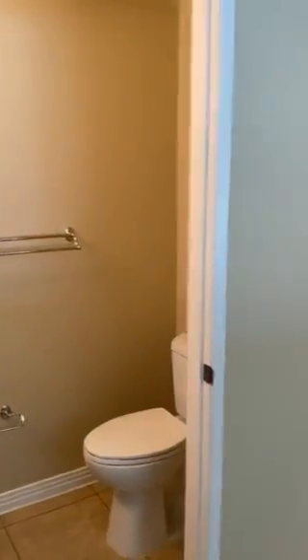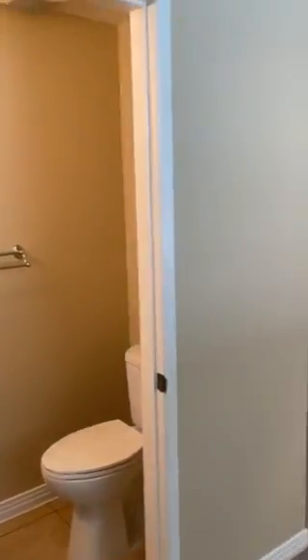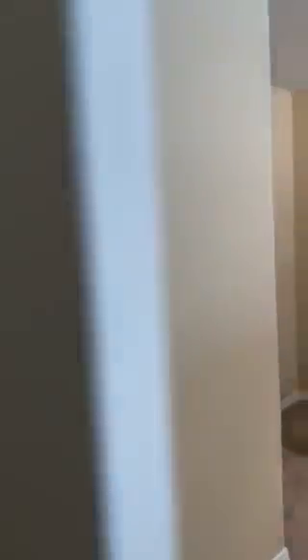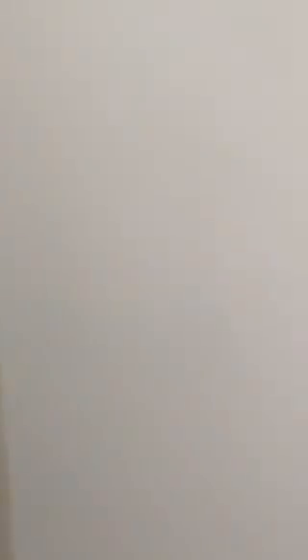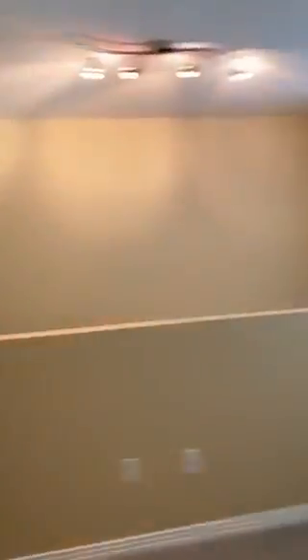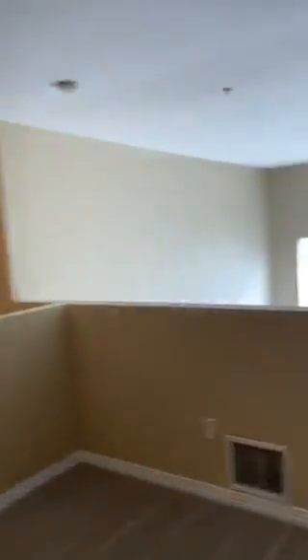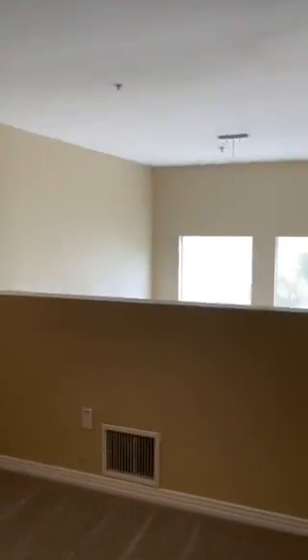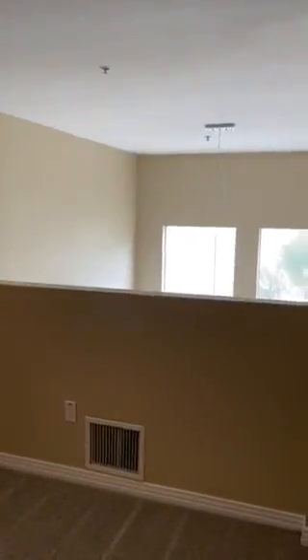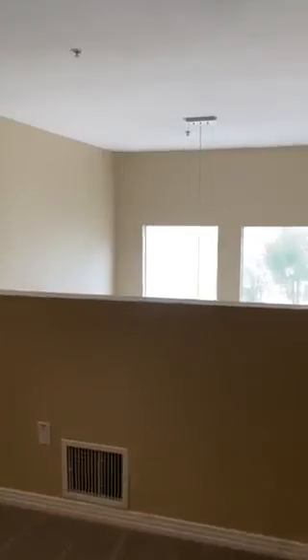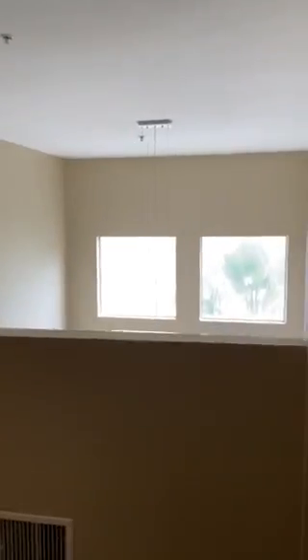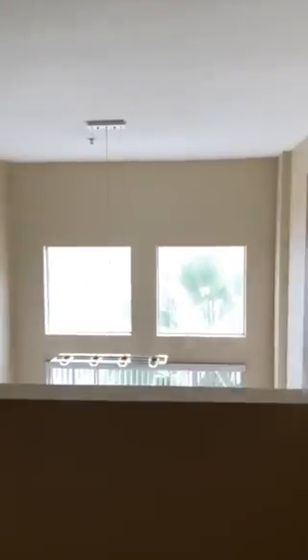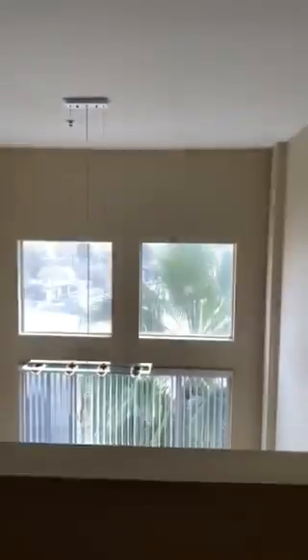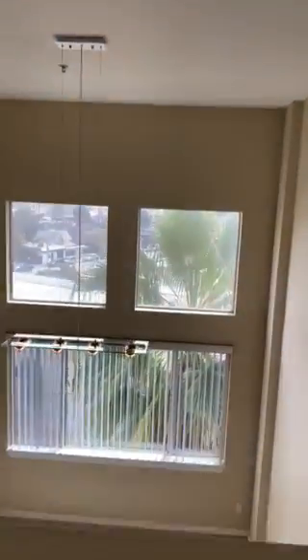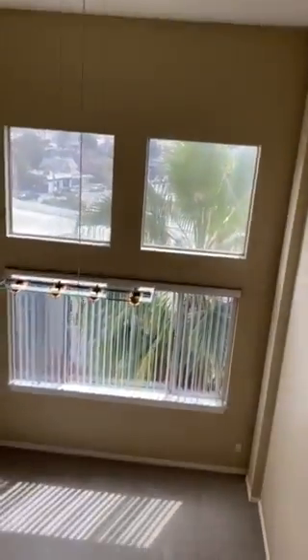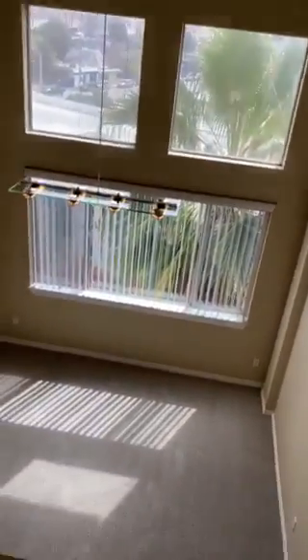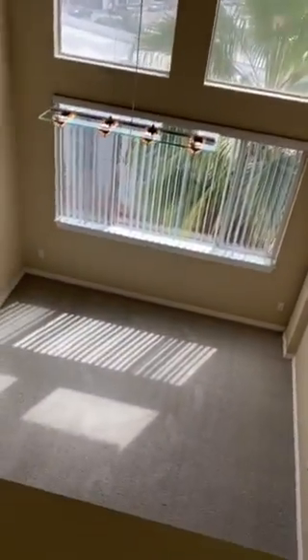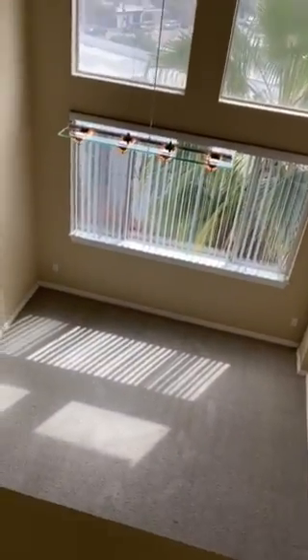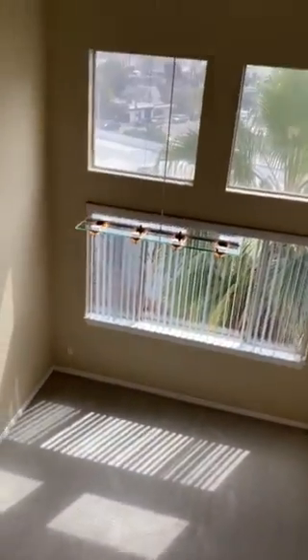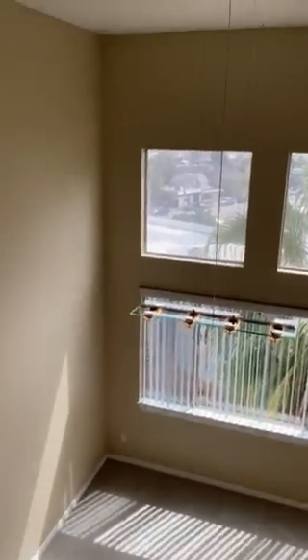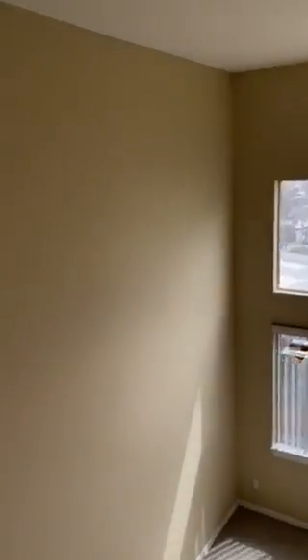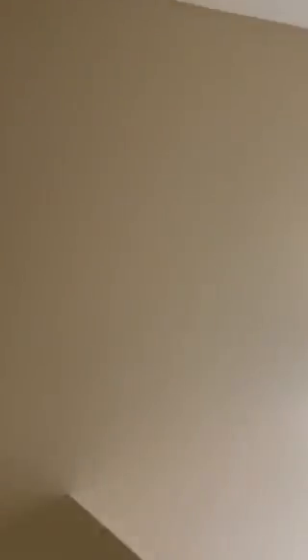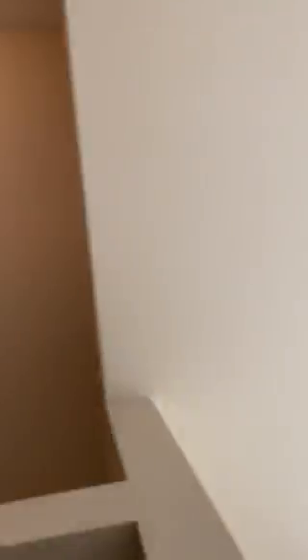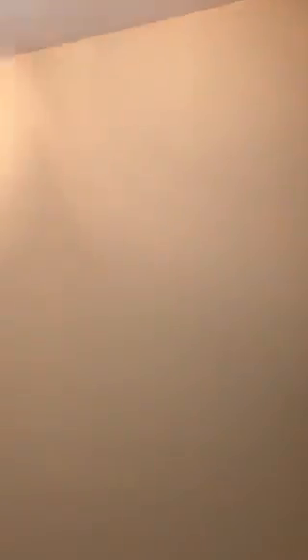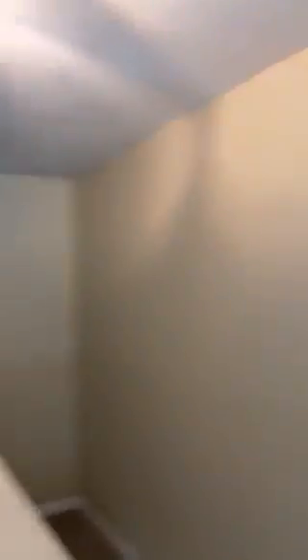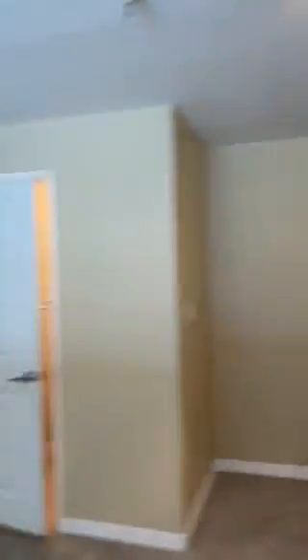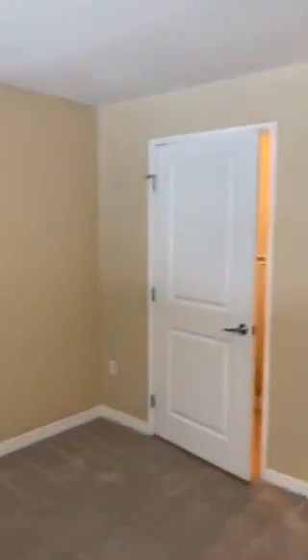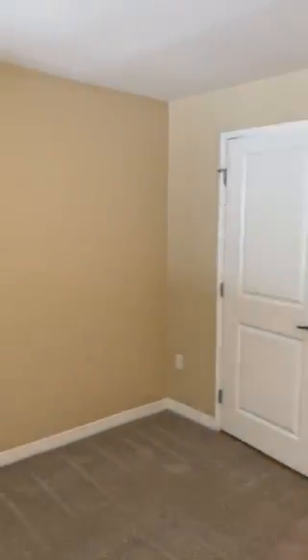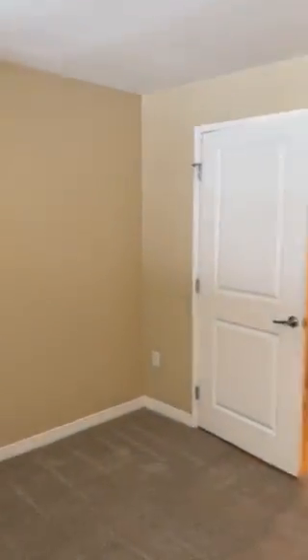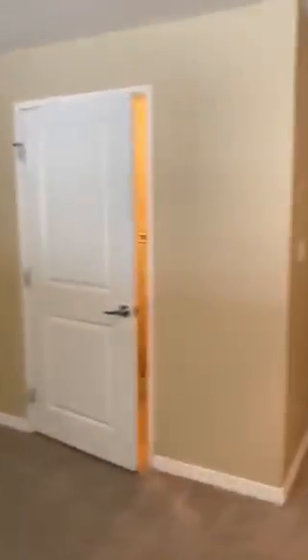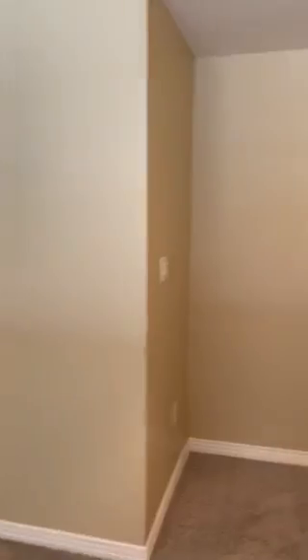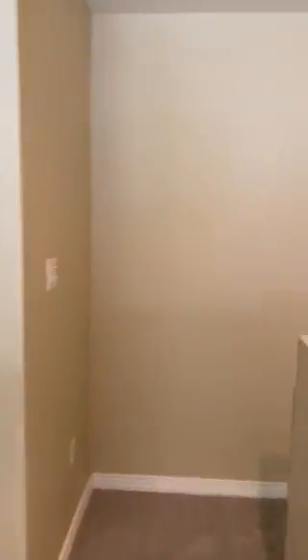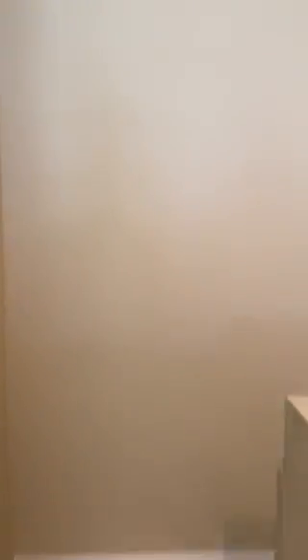The door overlooks into the living room. We'll make our way back downstairs.